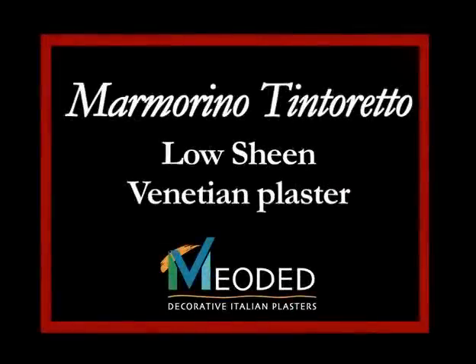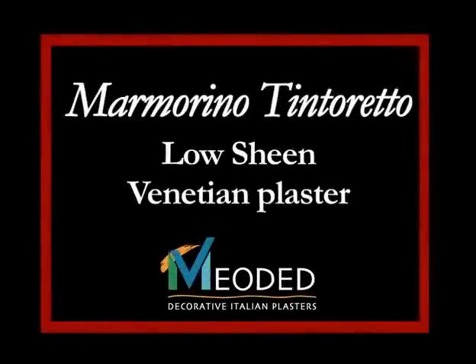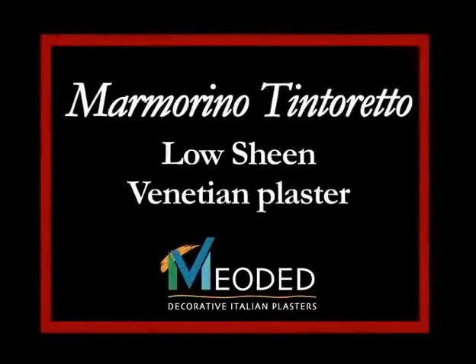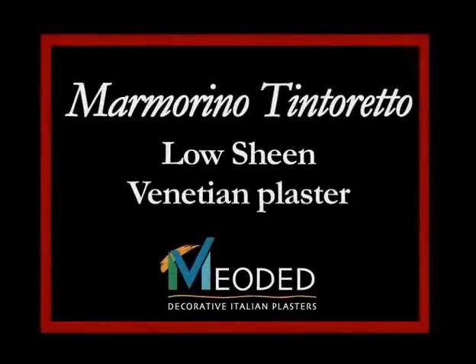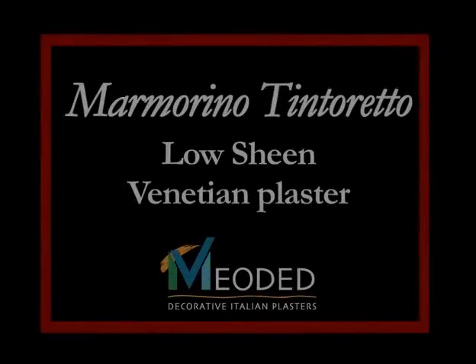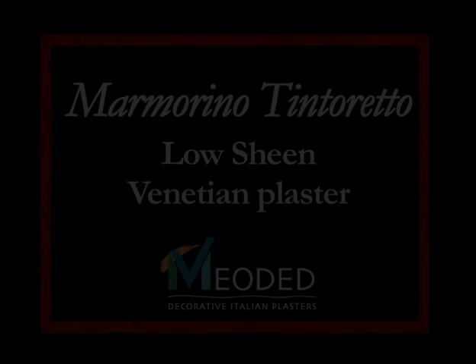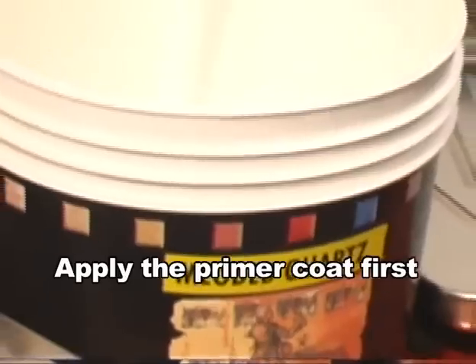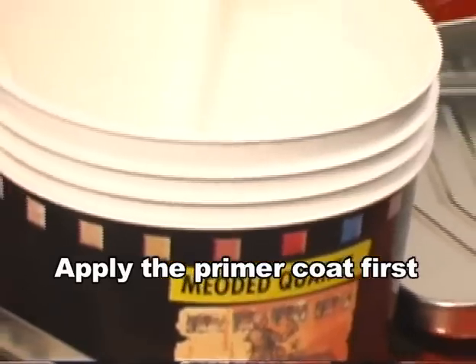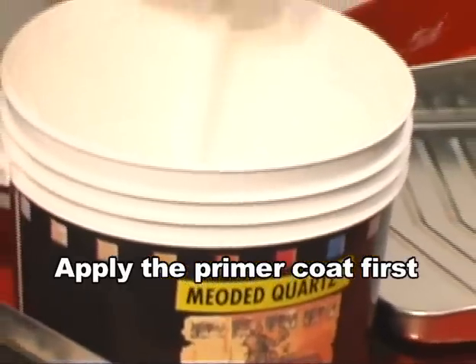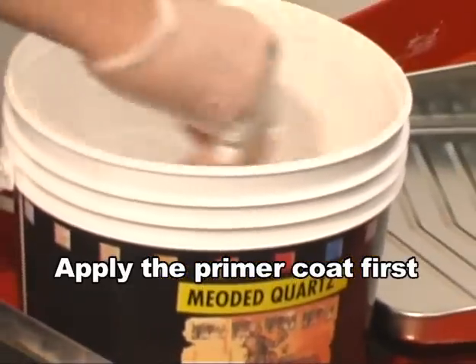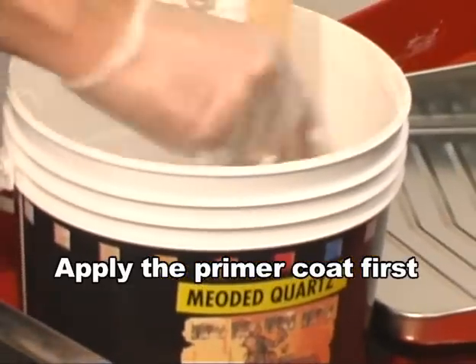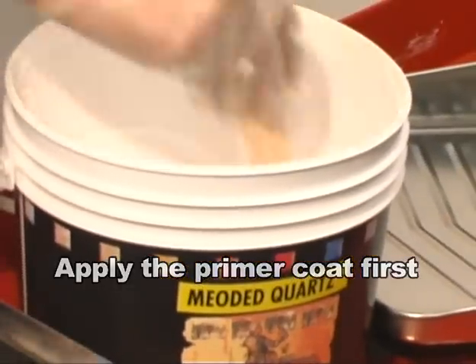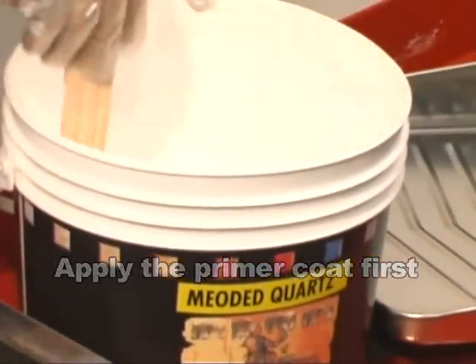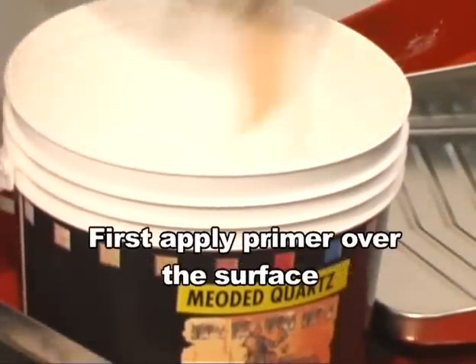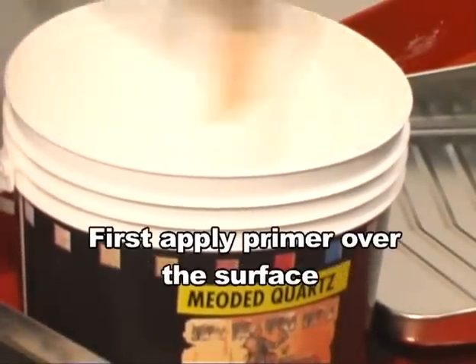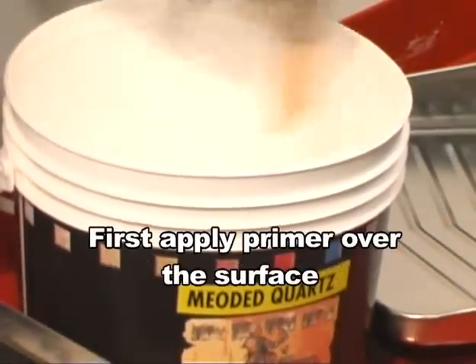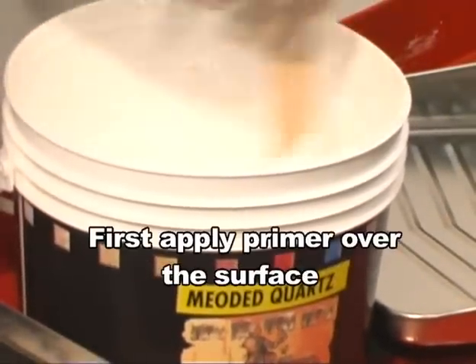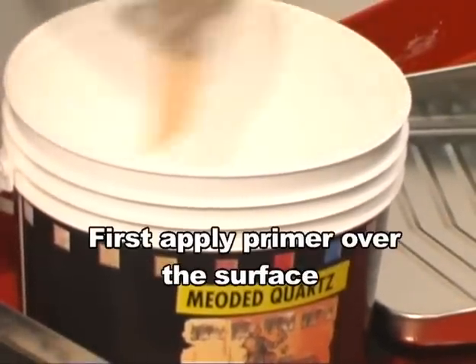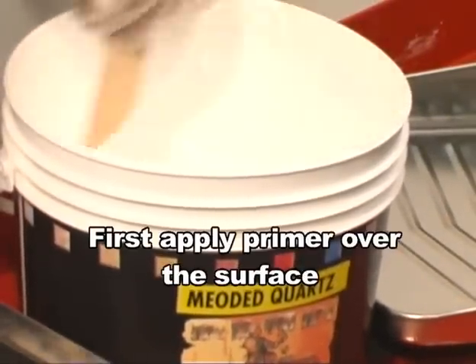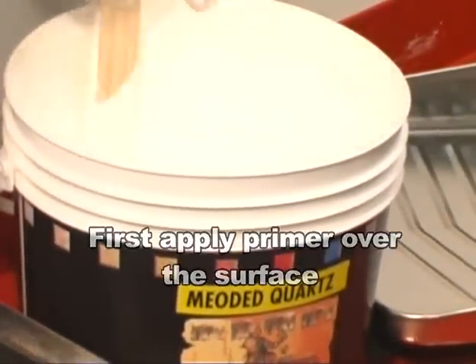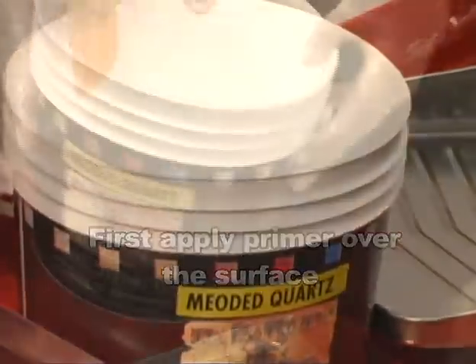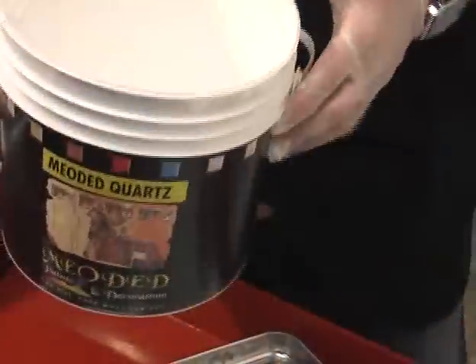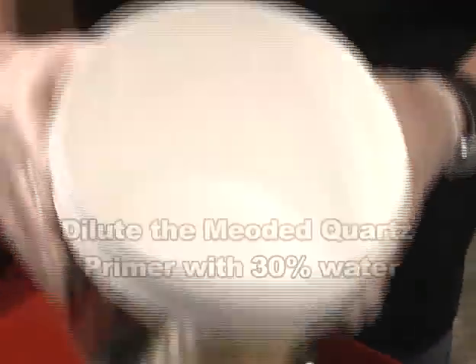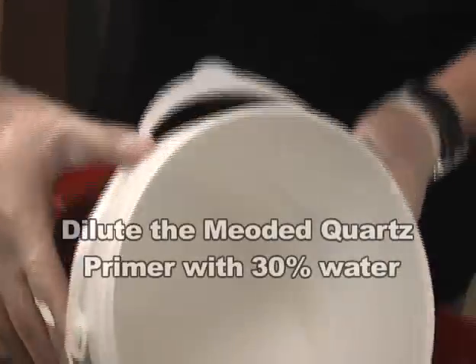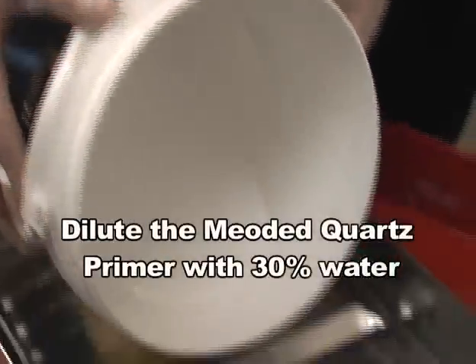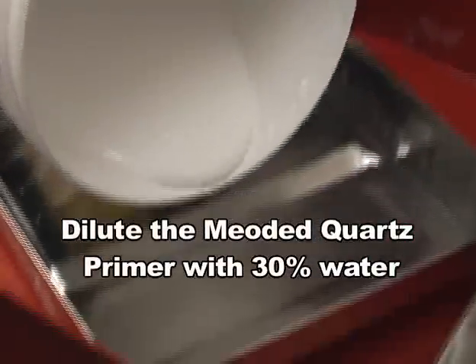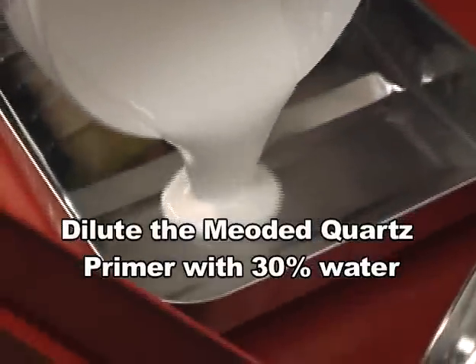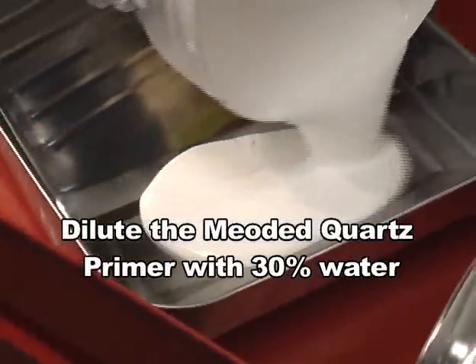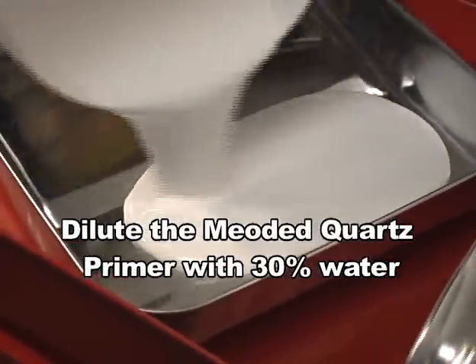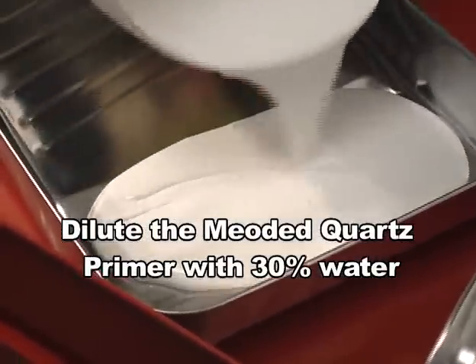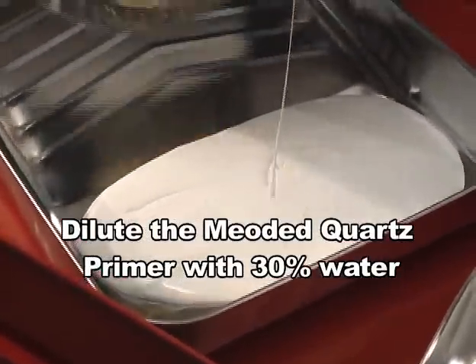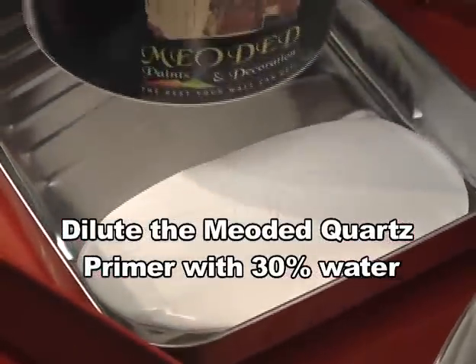Marmarino Tintoretto. First, apply Mayo Dead Quartz Primer. Apply the Quartz Primer diluted with 30% water to the surface with a roller, a brush, or a sprayer.